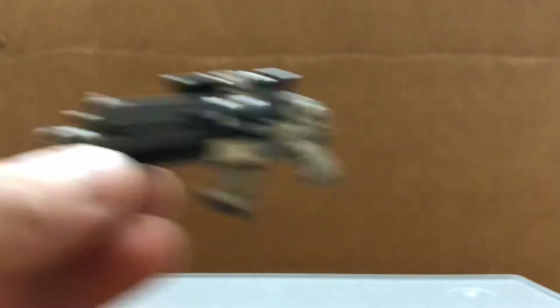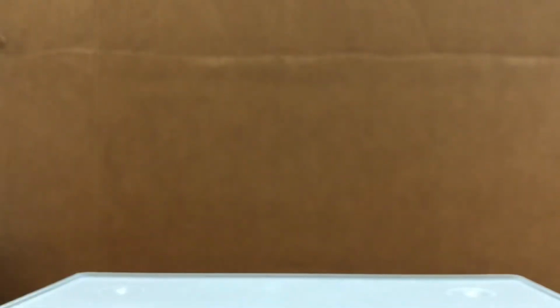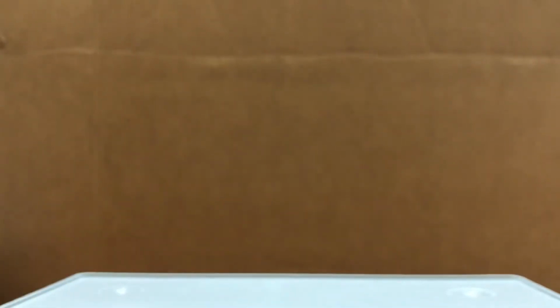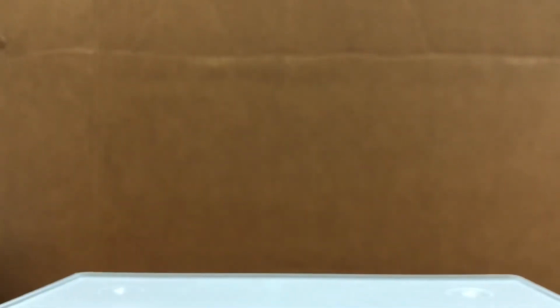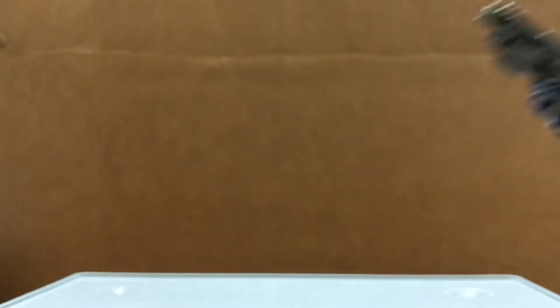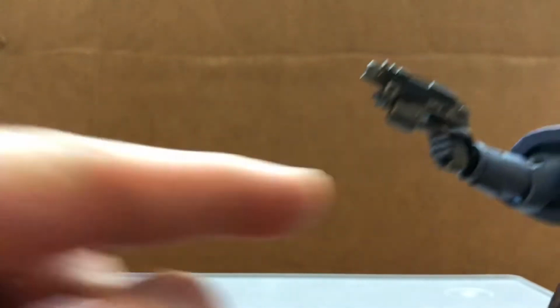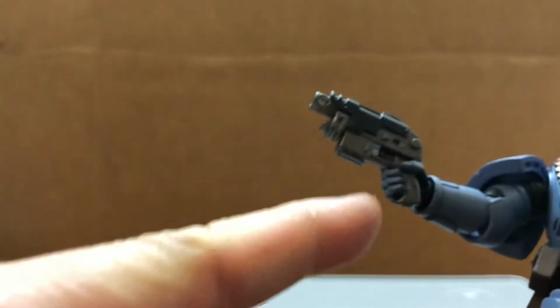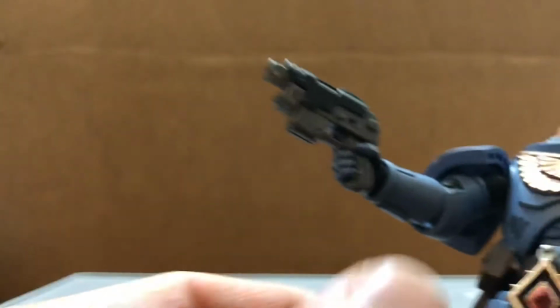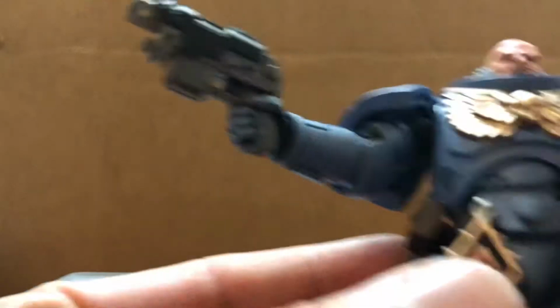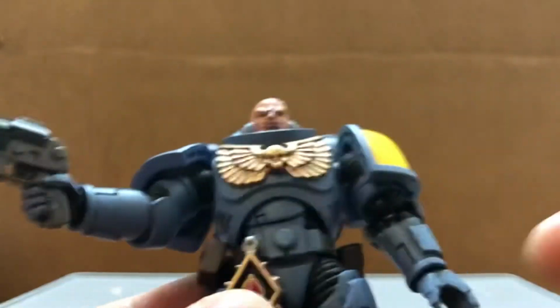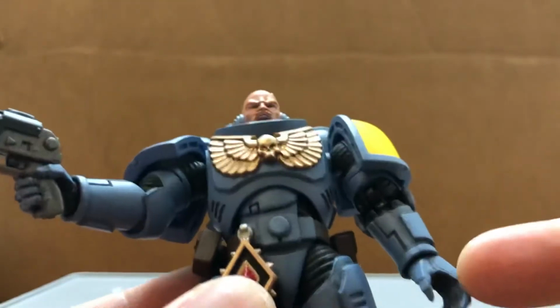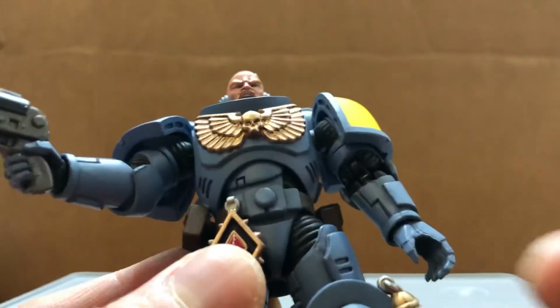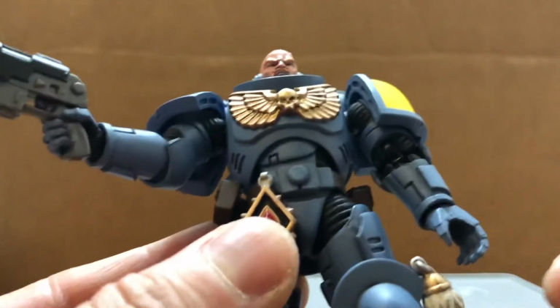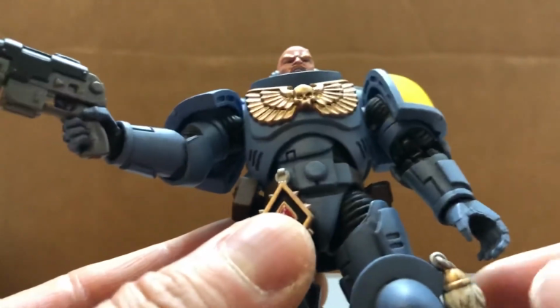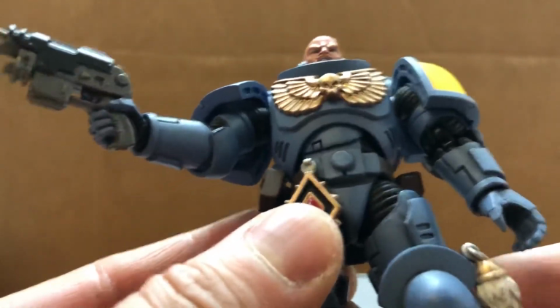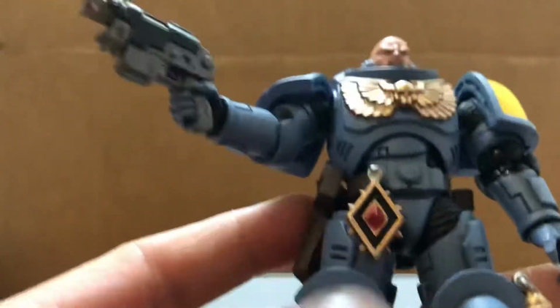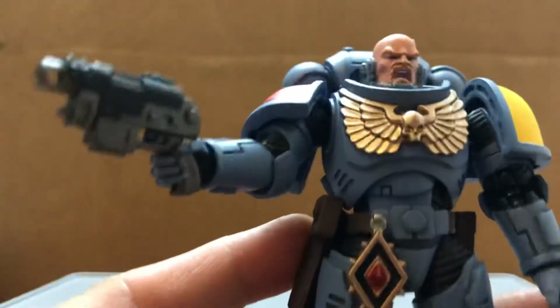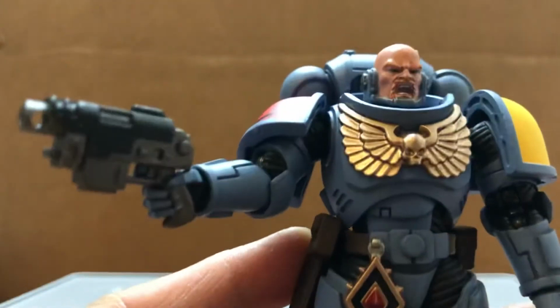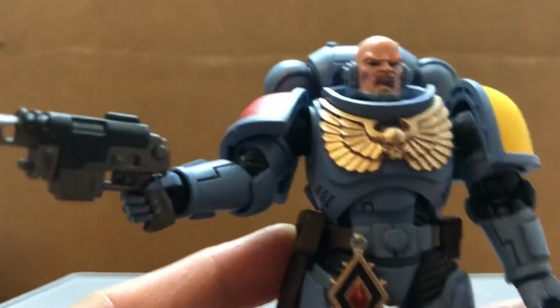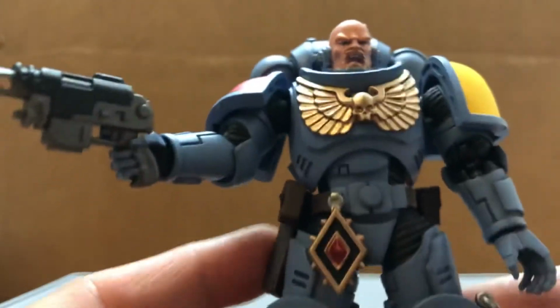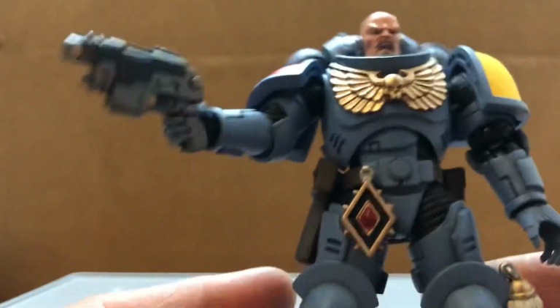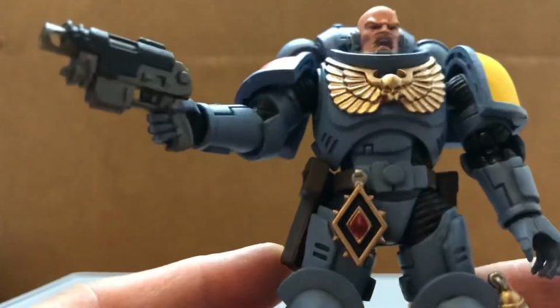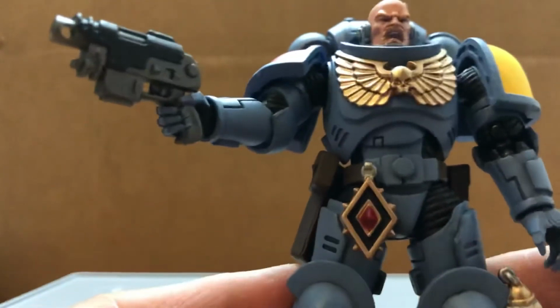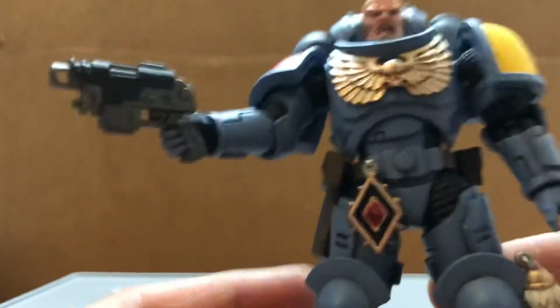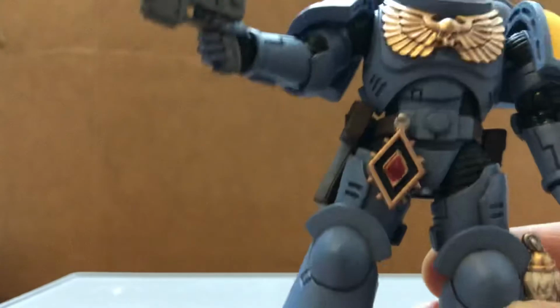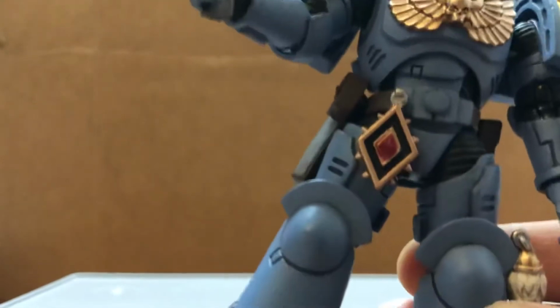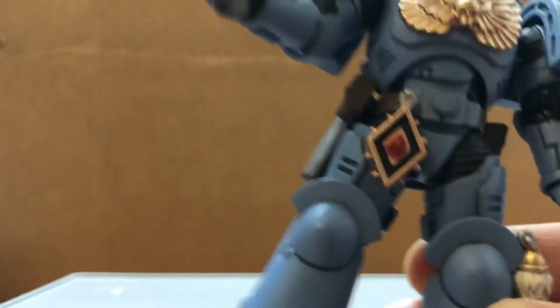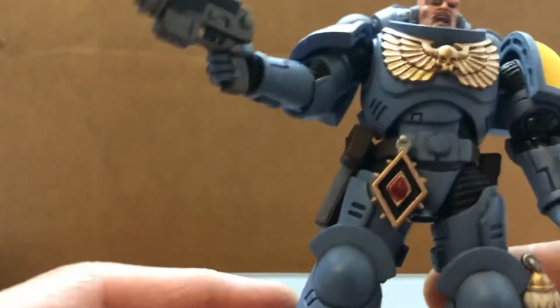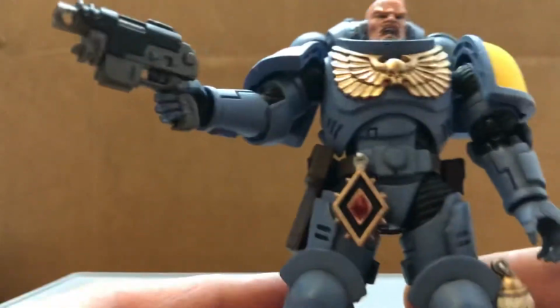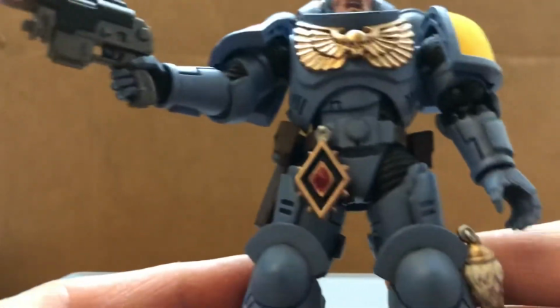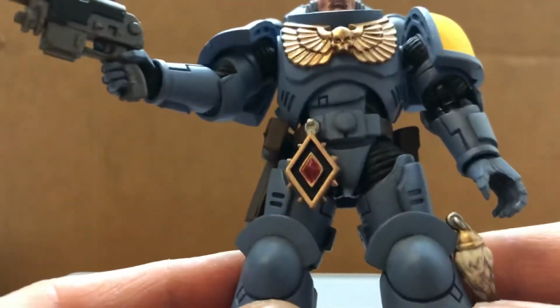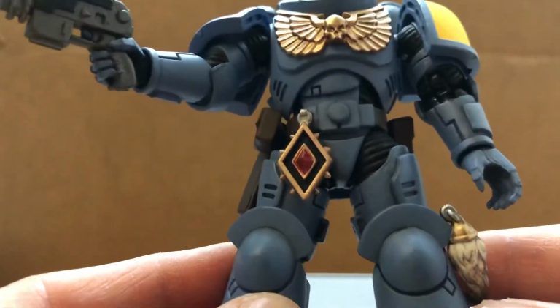Three pairs of hands: trigger hands, support hands, and the knife-holding hands, which you can use to hold the knives from the Primera's Incursors.